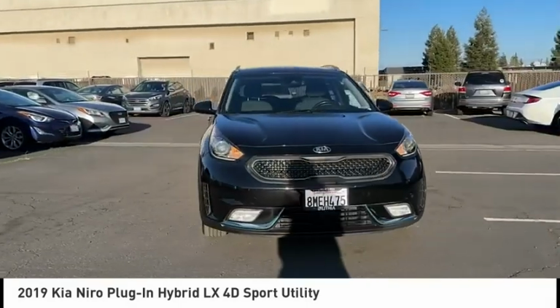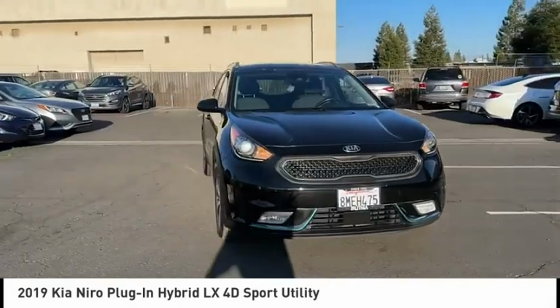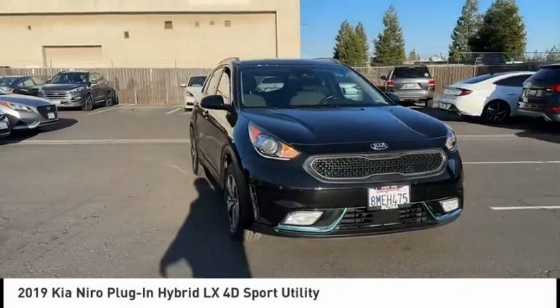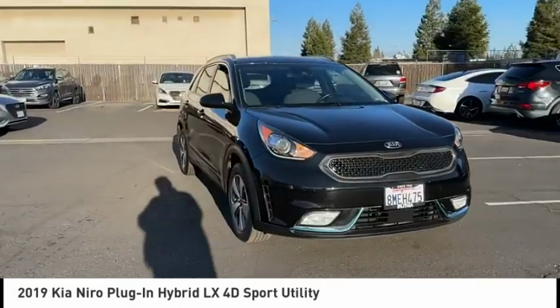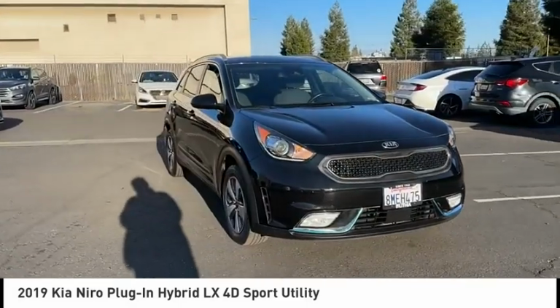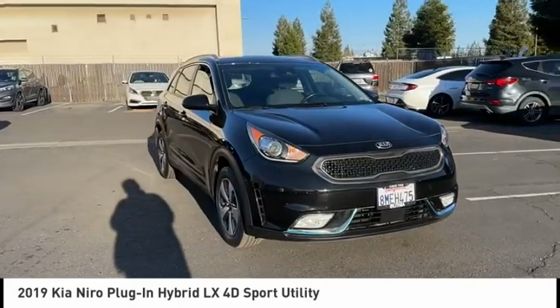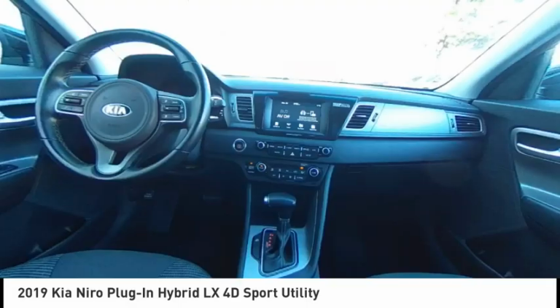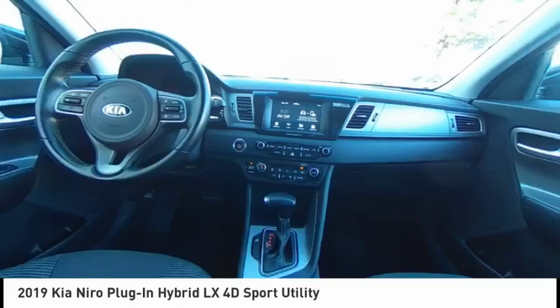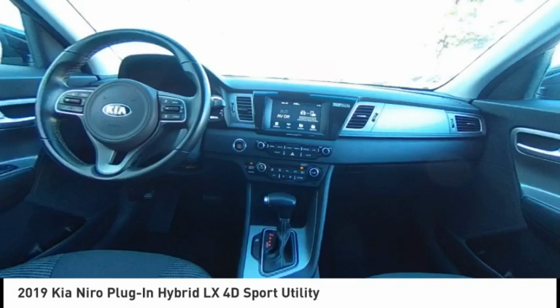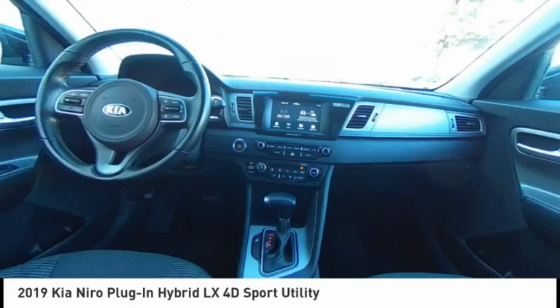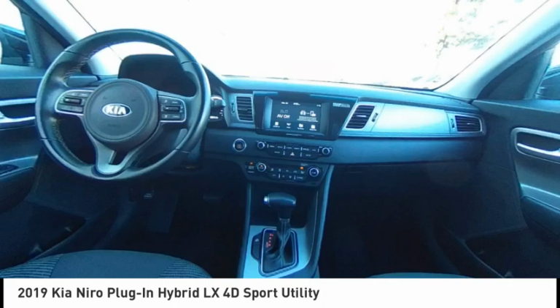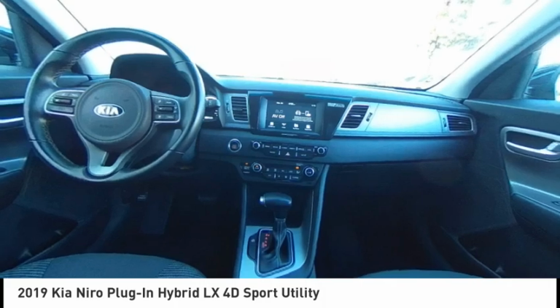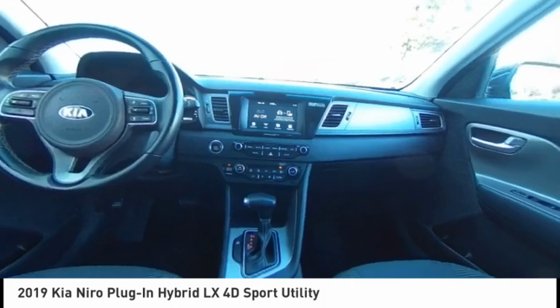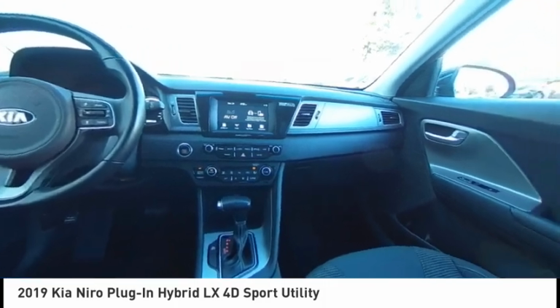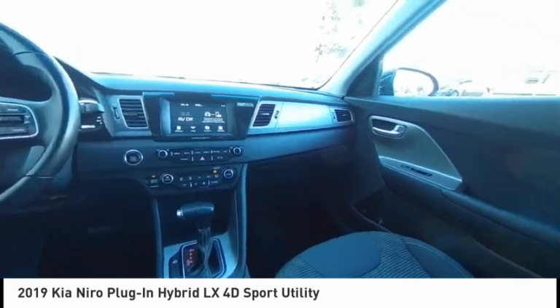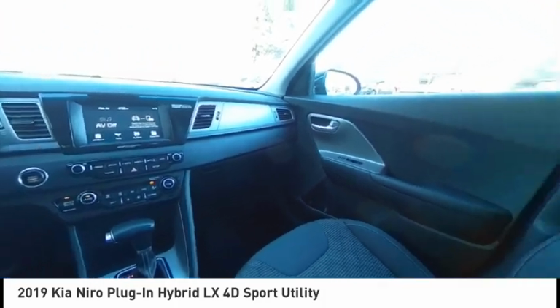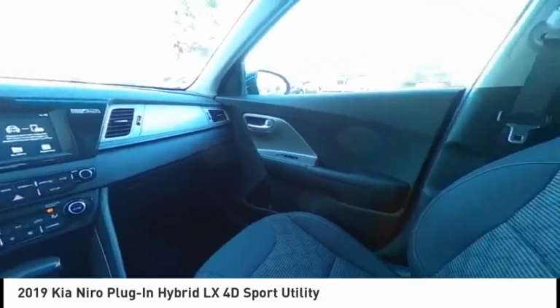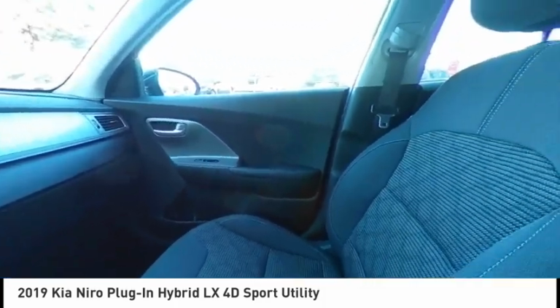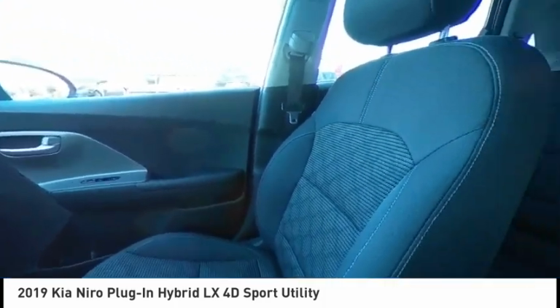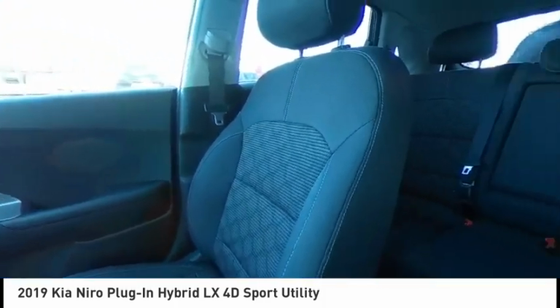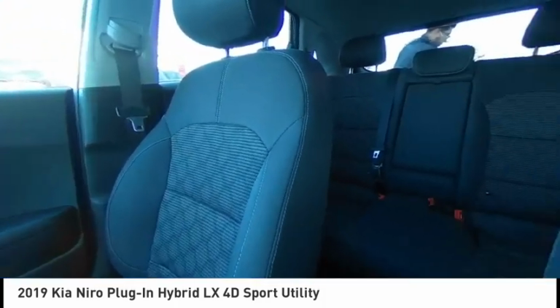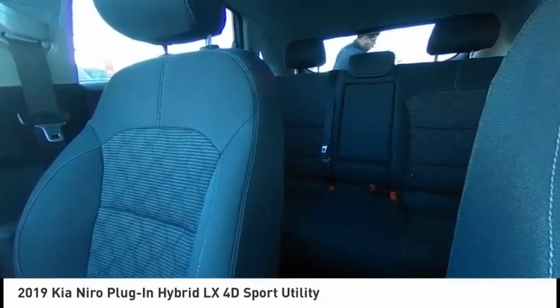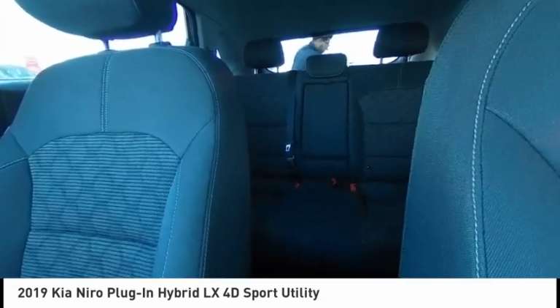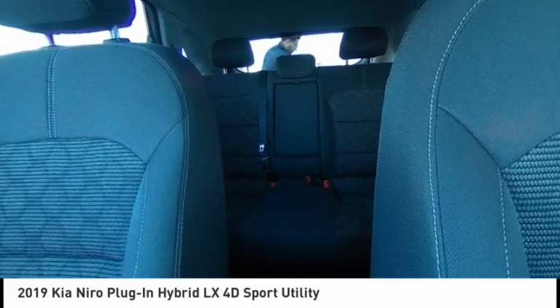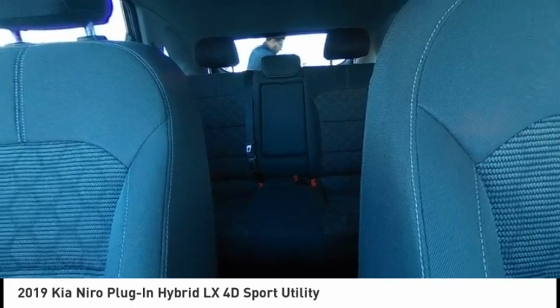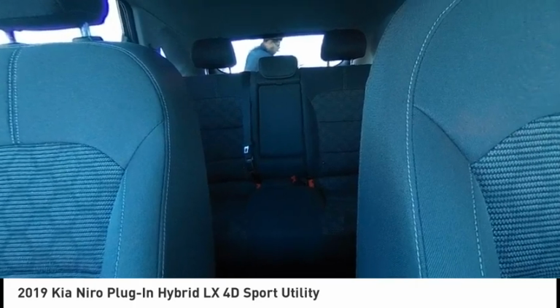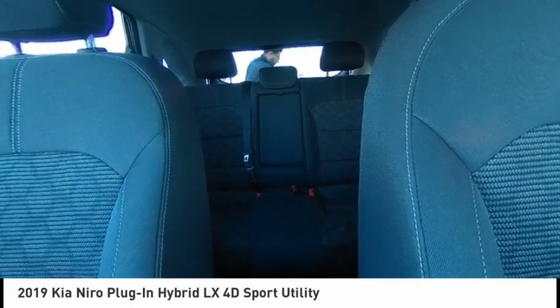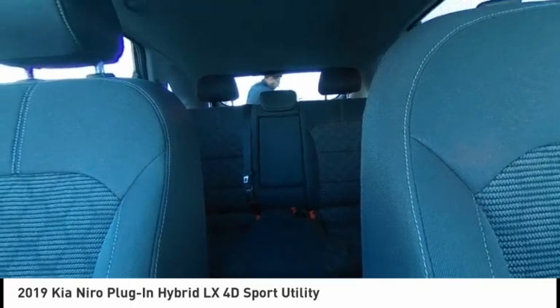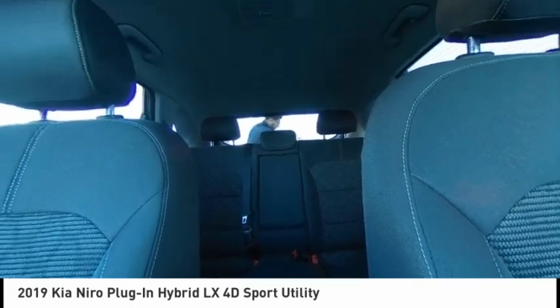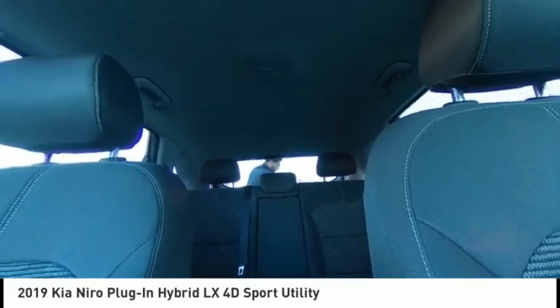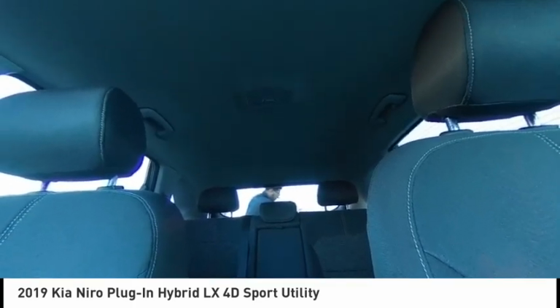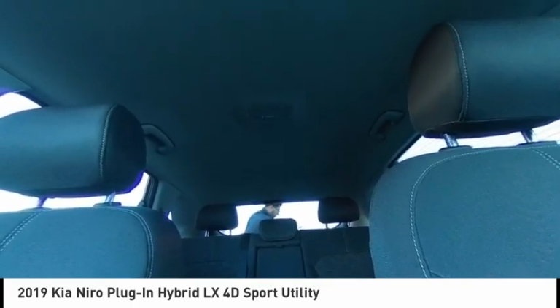Electronic Stability Control, Alloy Wheels, Rear Spoiler, Brake Assist, Traction Control, Remote Keyless Entry, Fog Lights, Four-Wheel Disc Brakes, Speed Control, Rear Window Defroster.